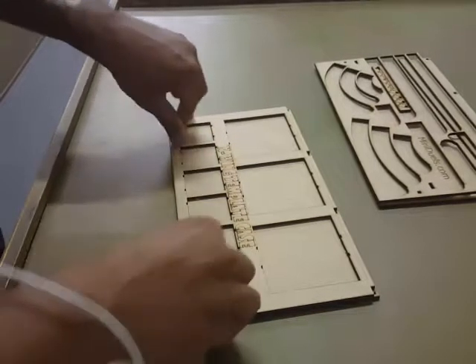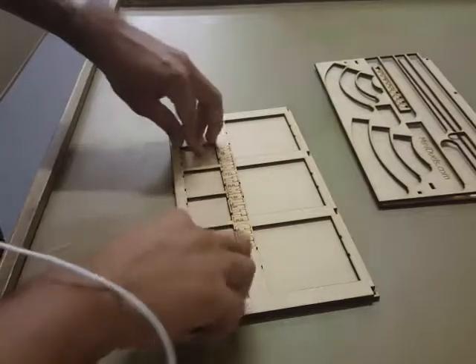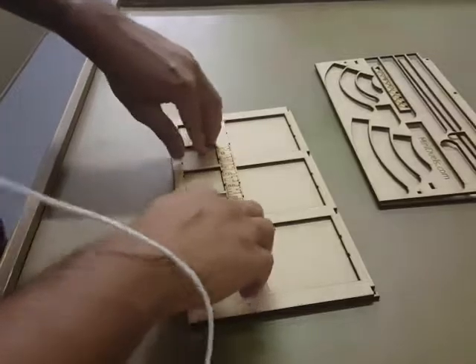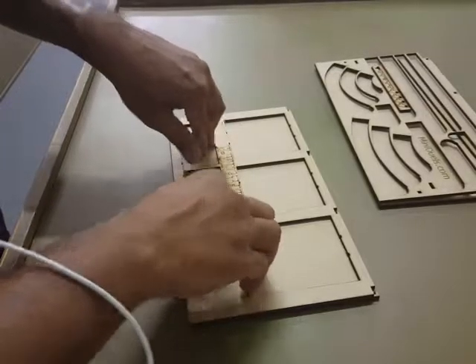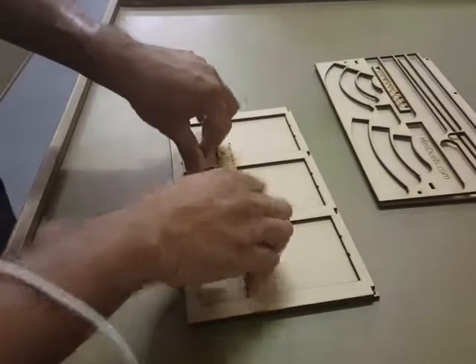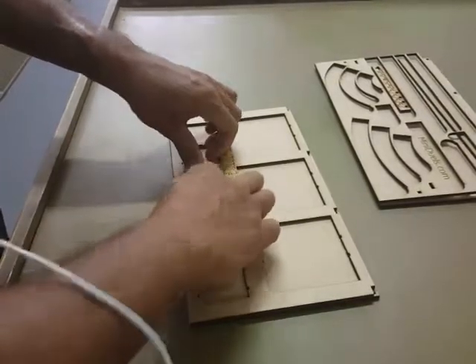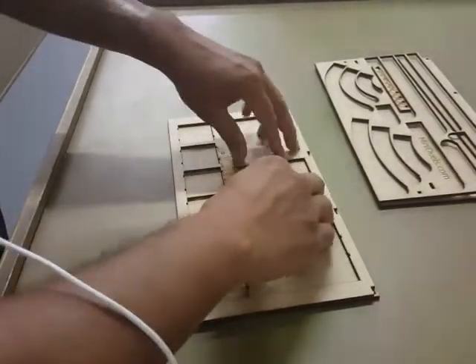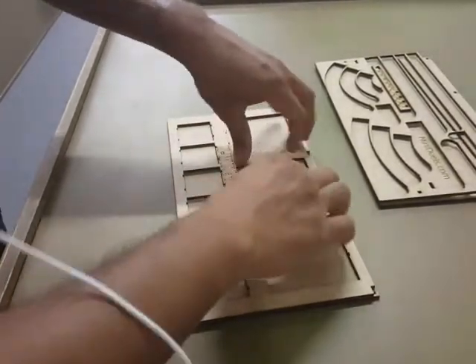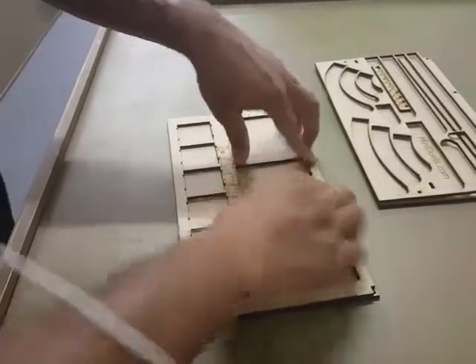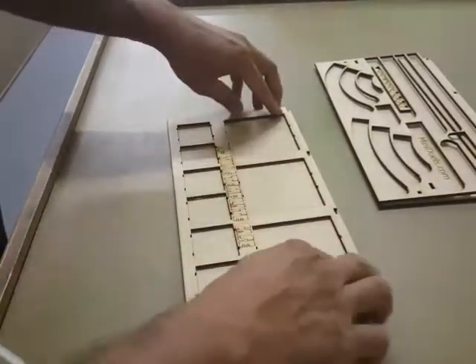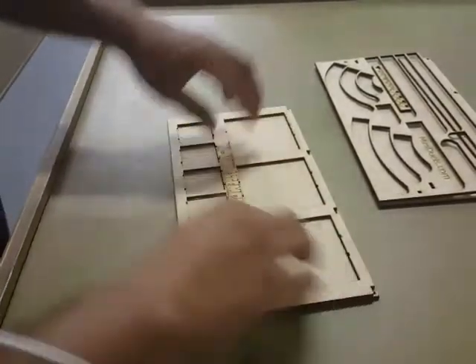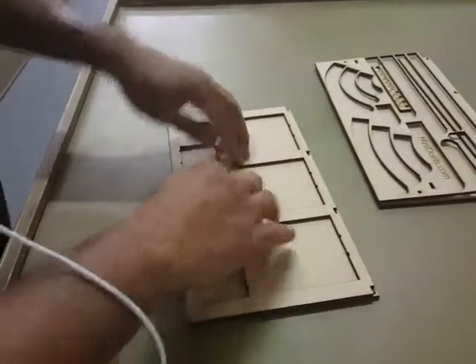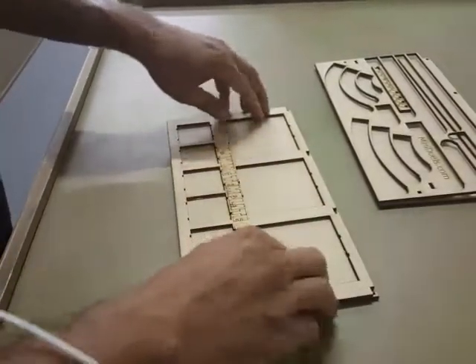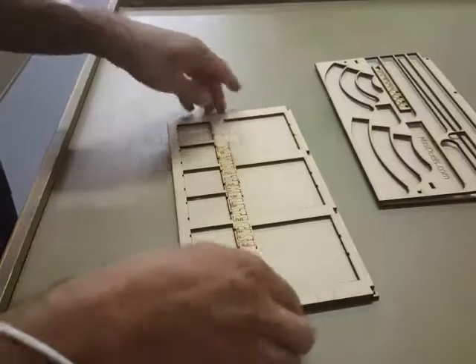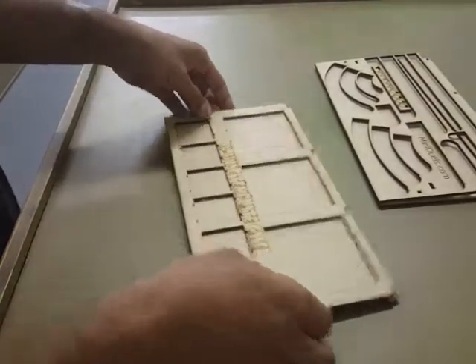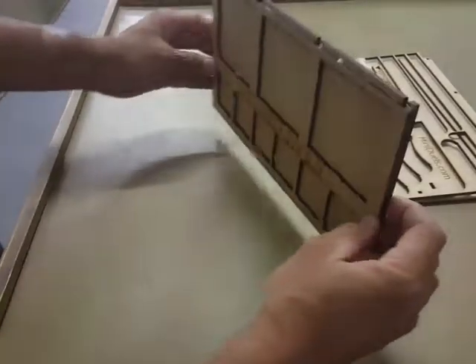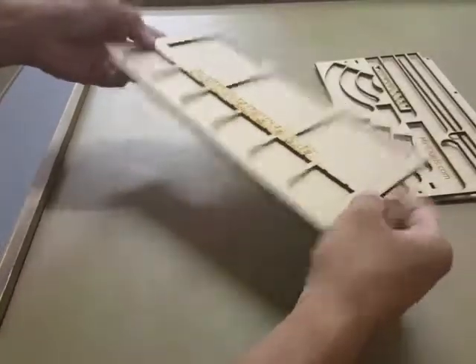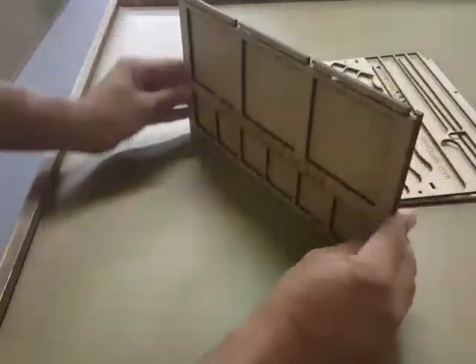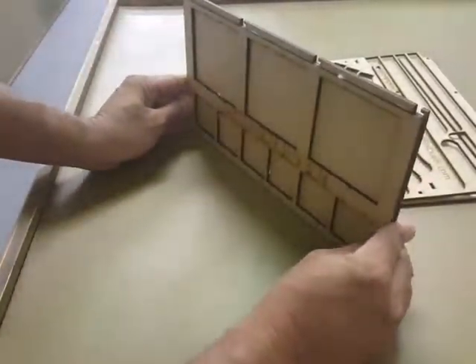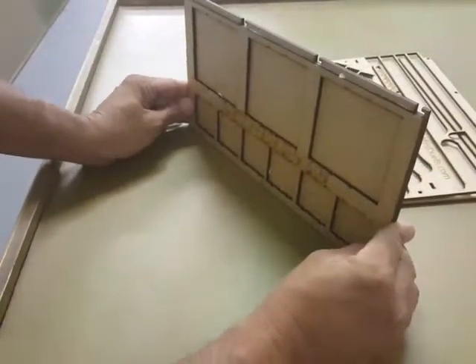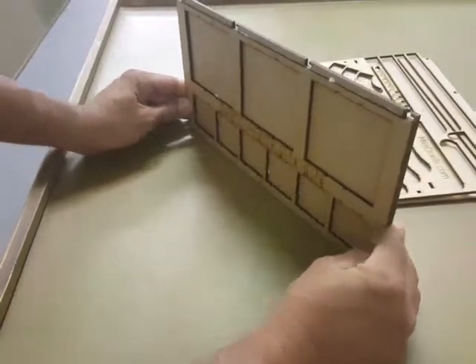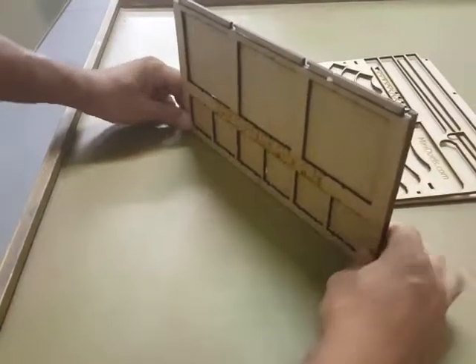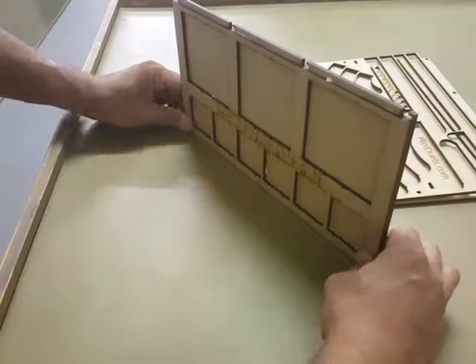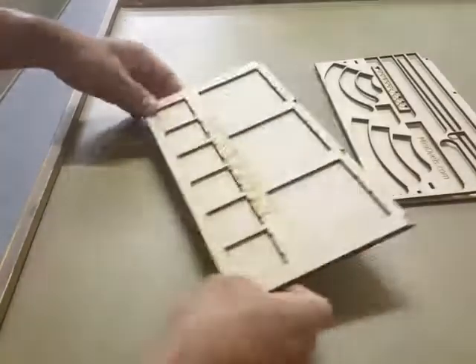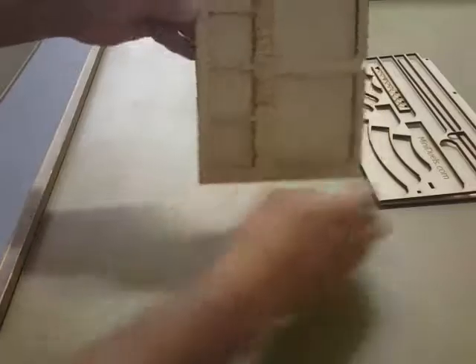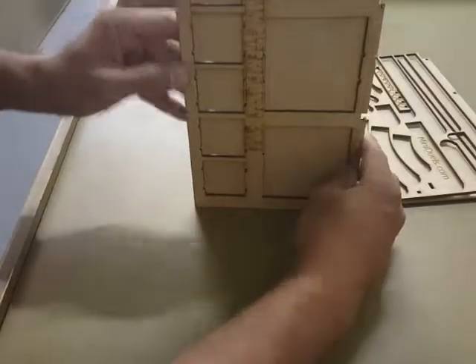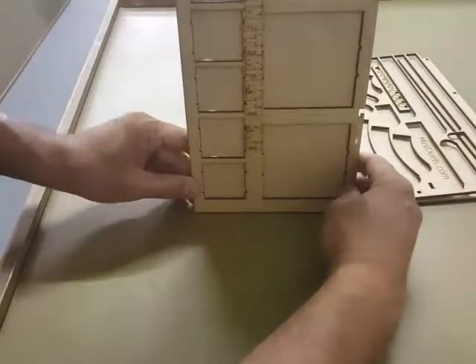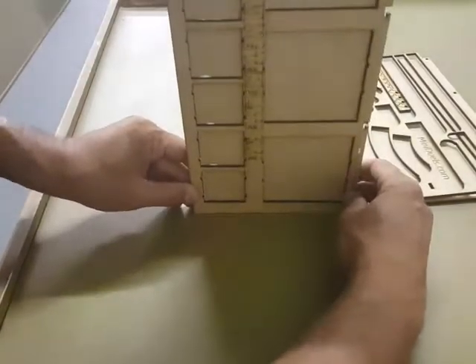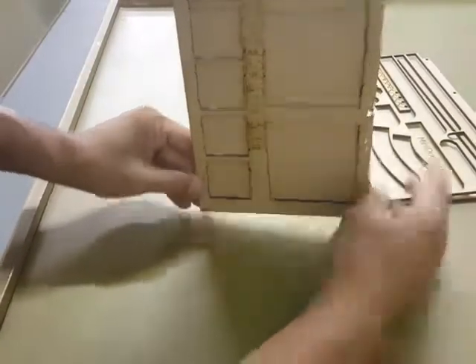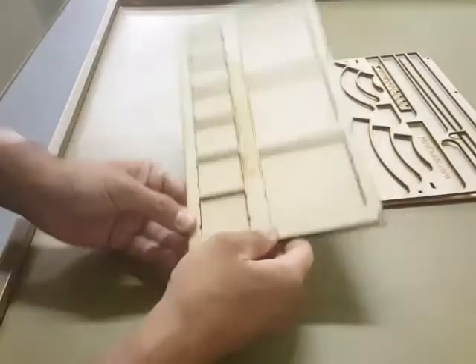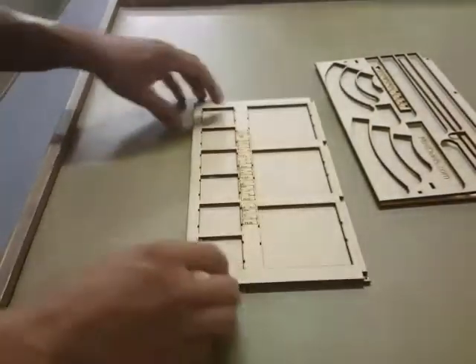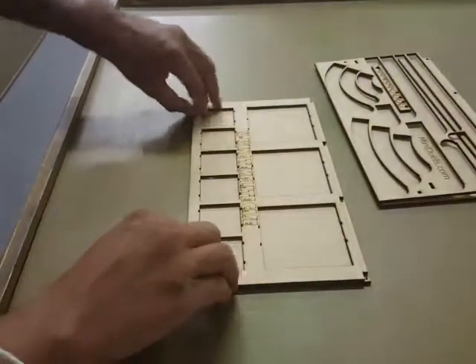Give it a good firm push all the way through it. Then once you have it all on there, just stand it up. Make sure everything's at the bottom. And then do it on one side as well — that'll make sure everything's square.